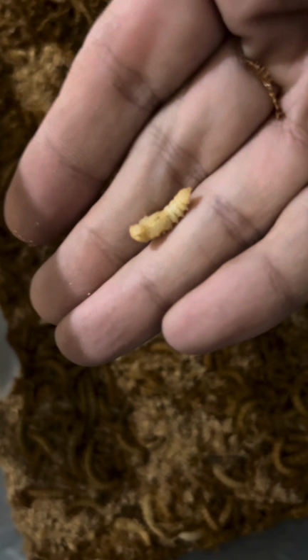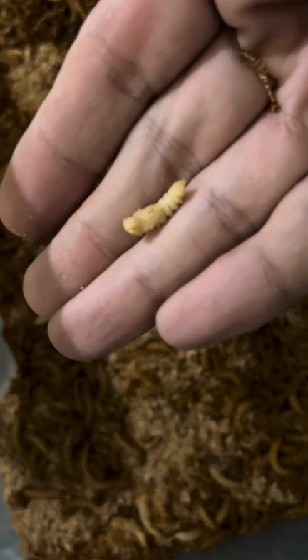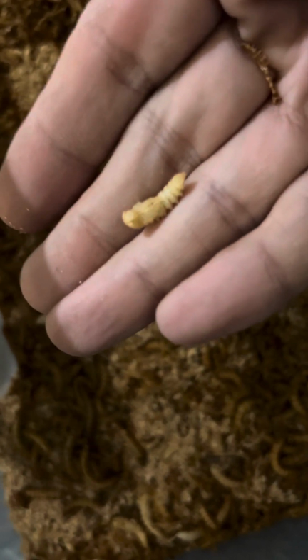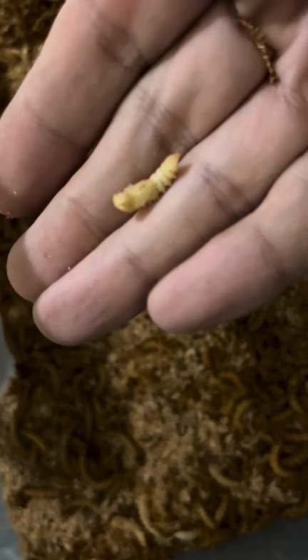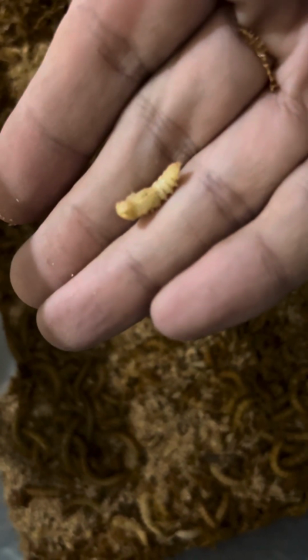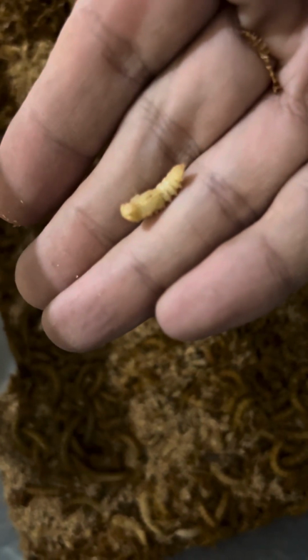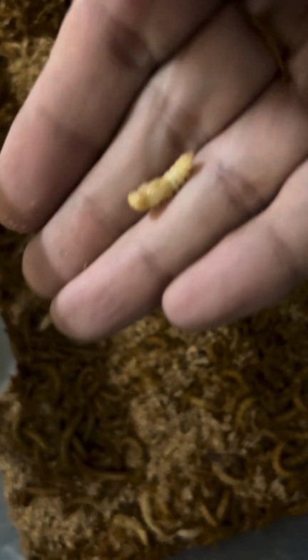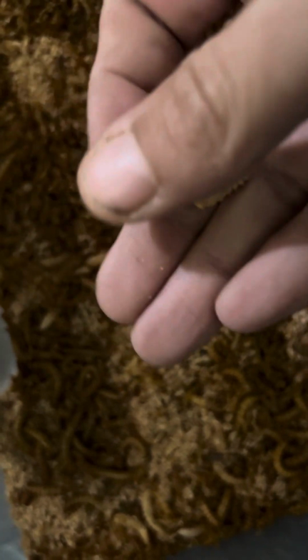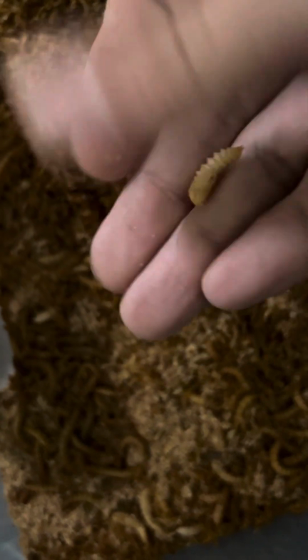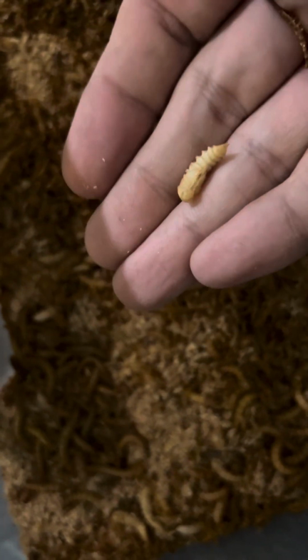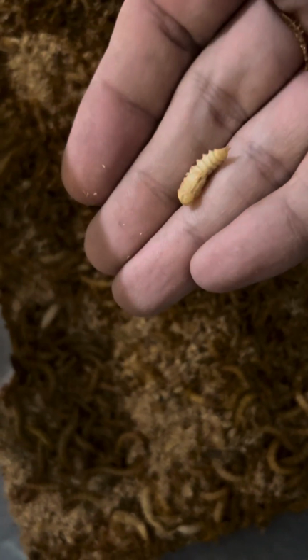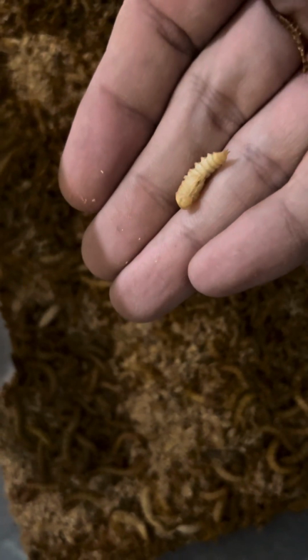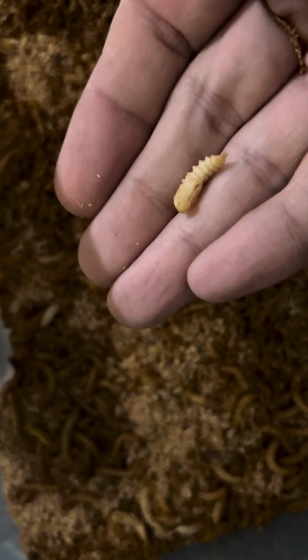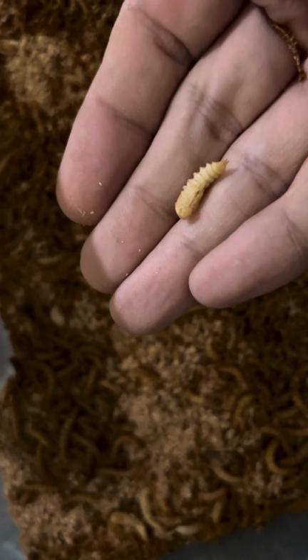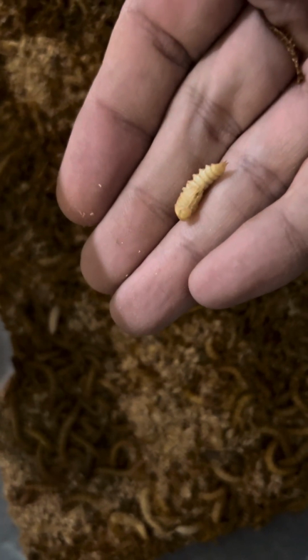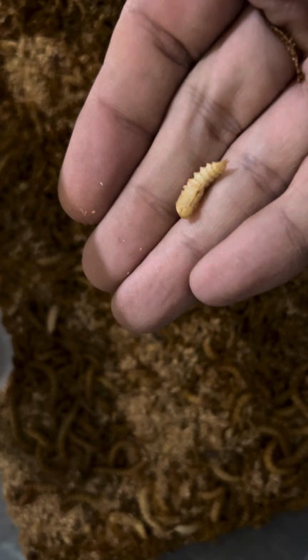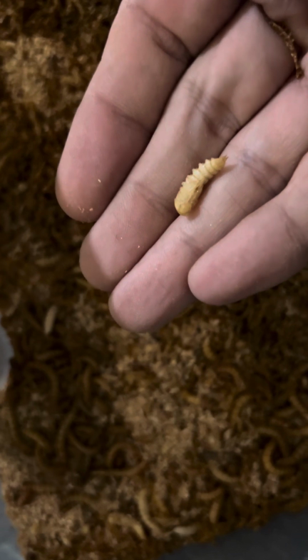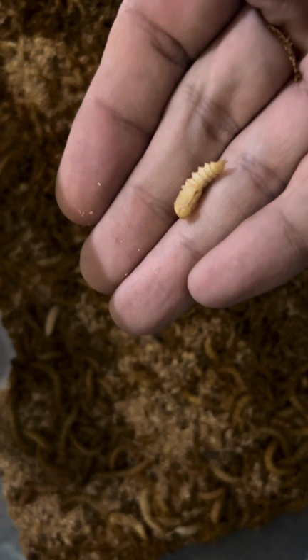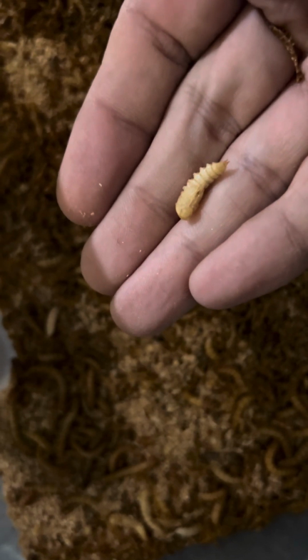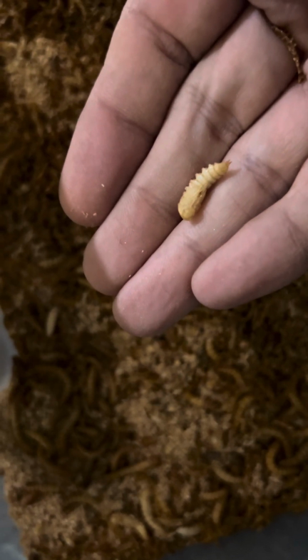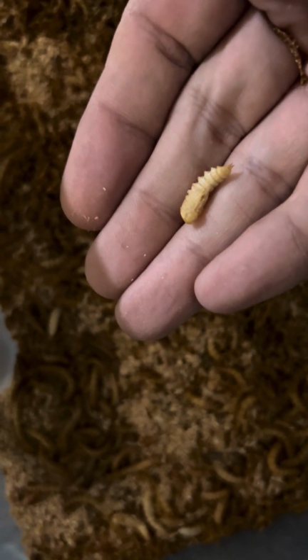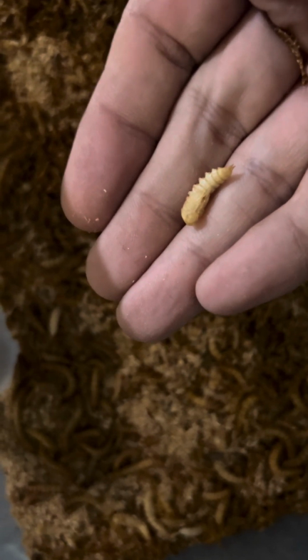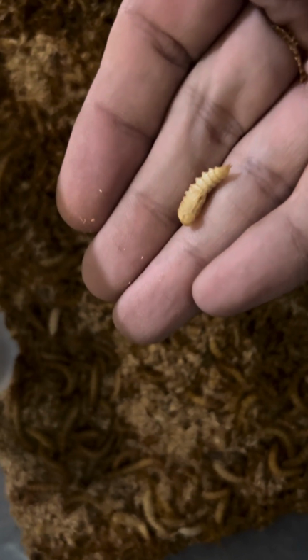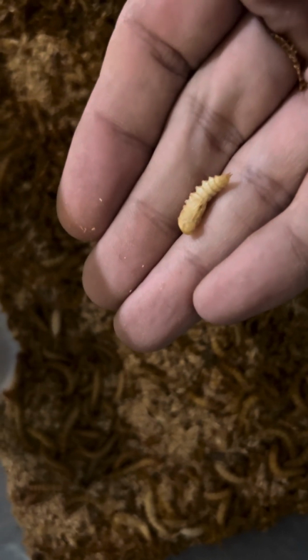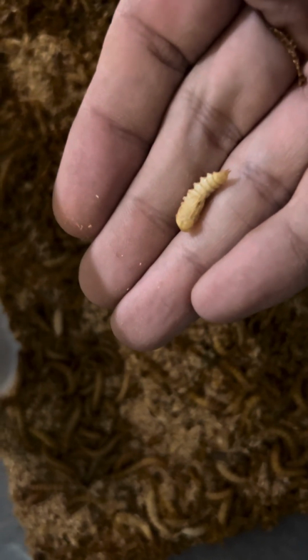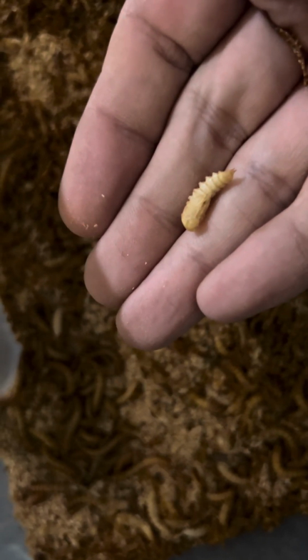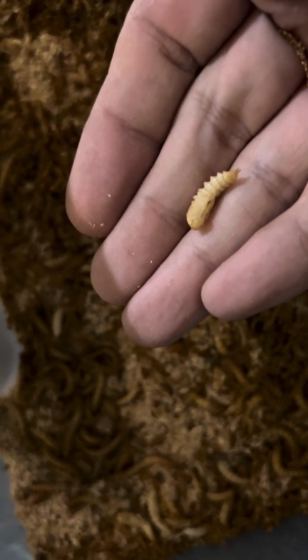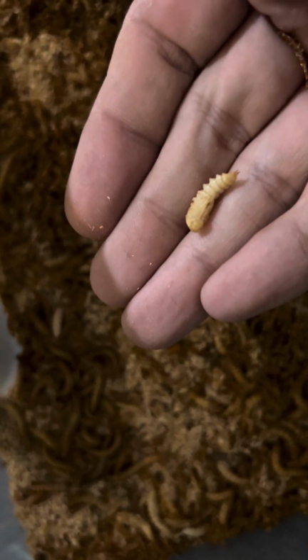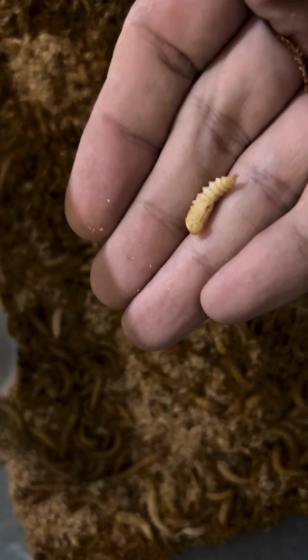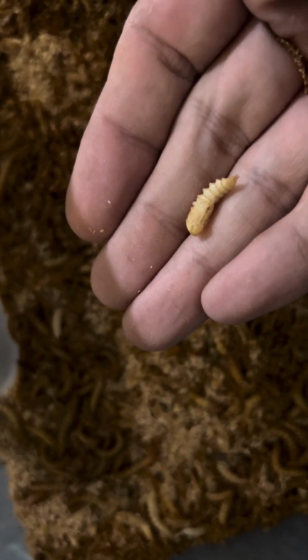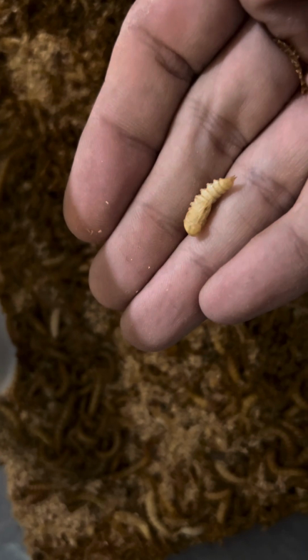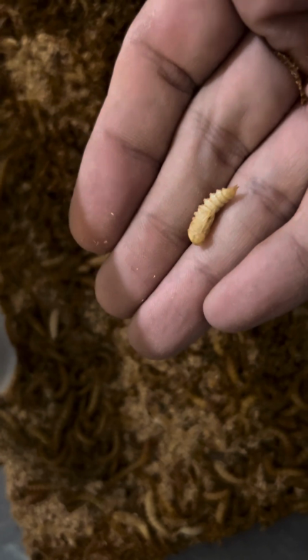So you have beetles — they lay eggs in the bottom, we sift them out, we wait two to three months for baby mealworms — millions of little baby mealworms.